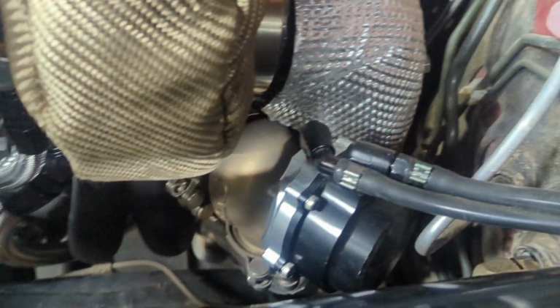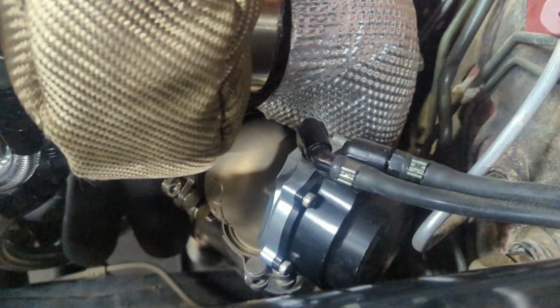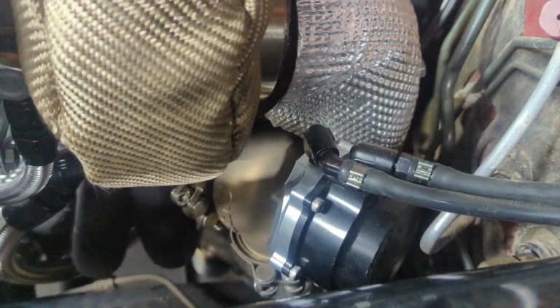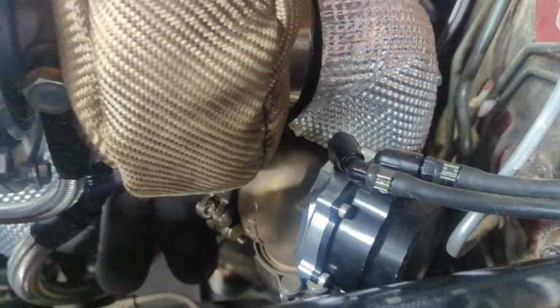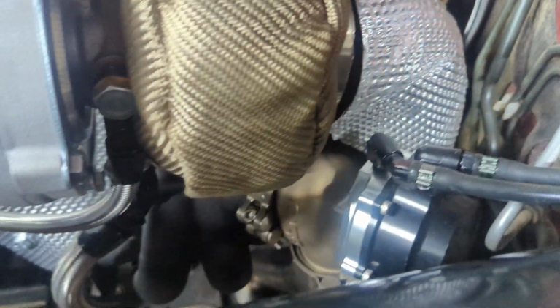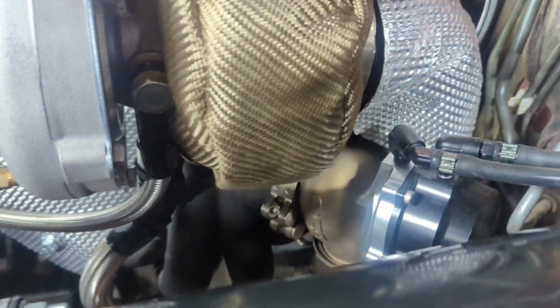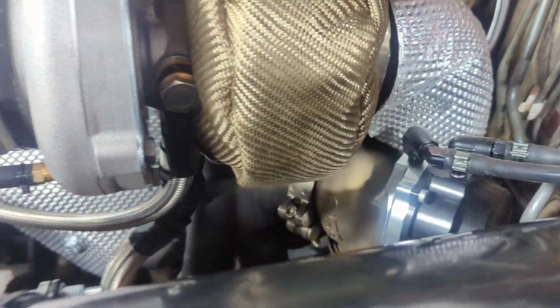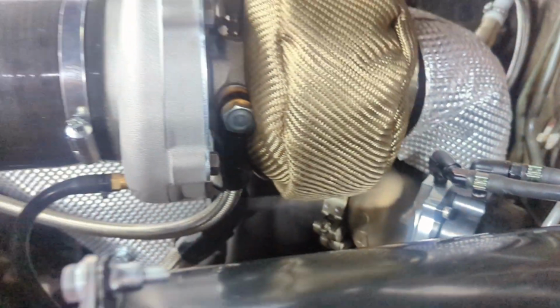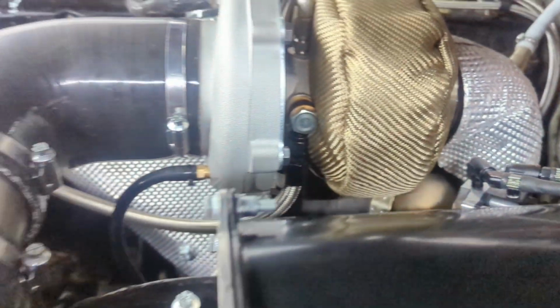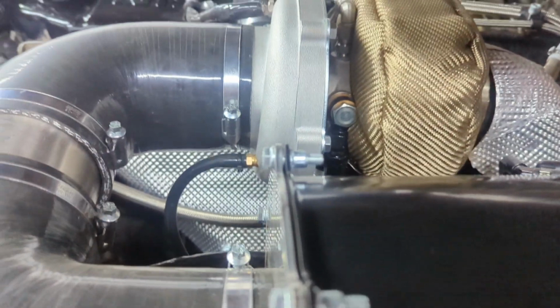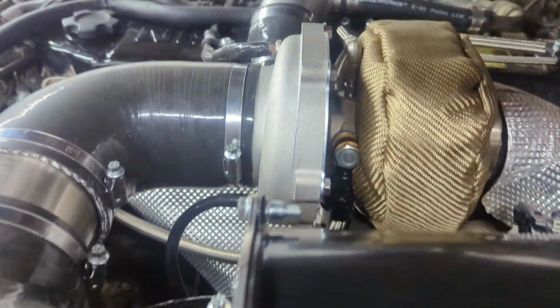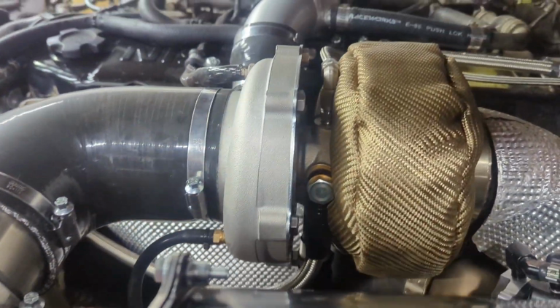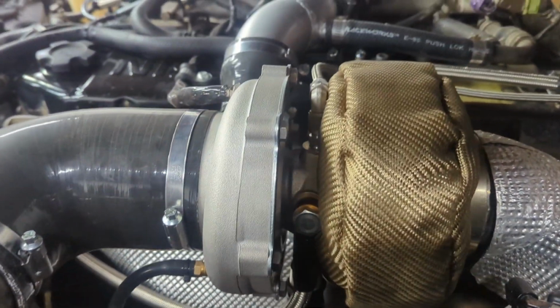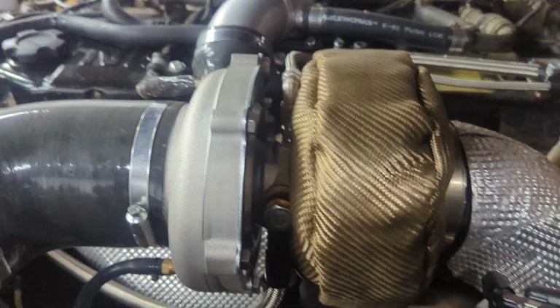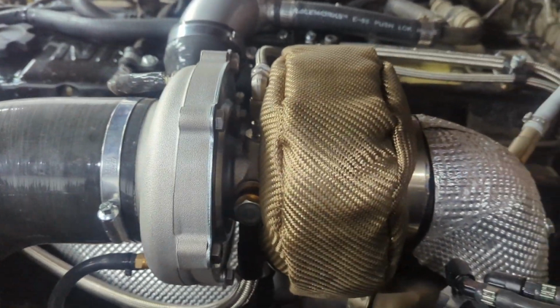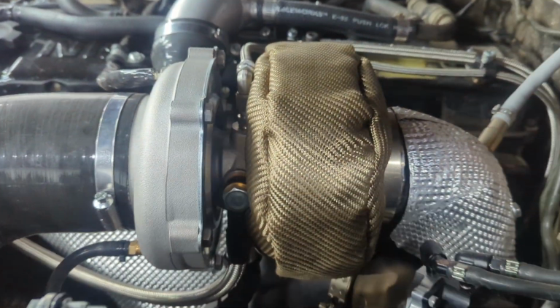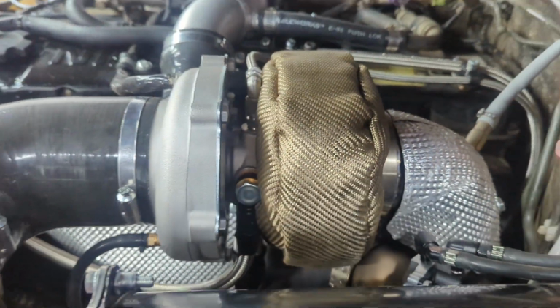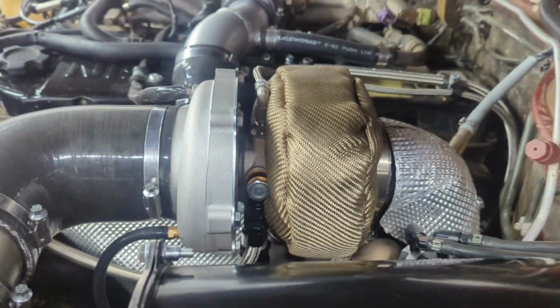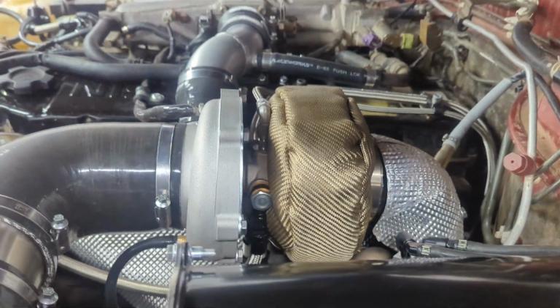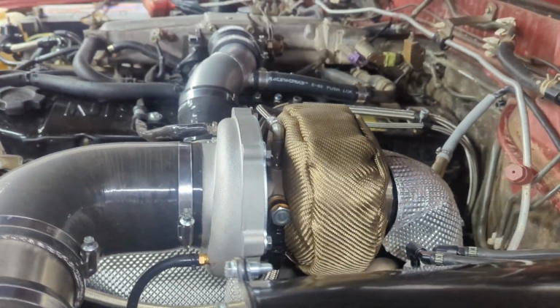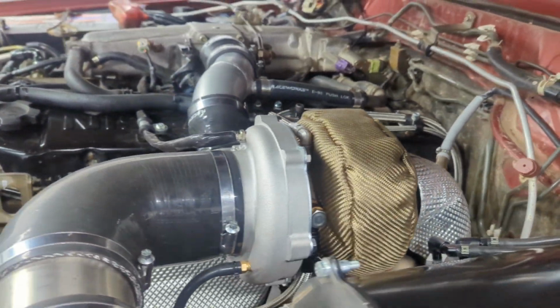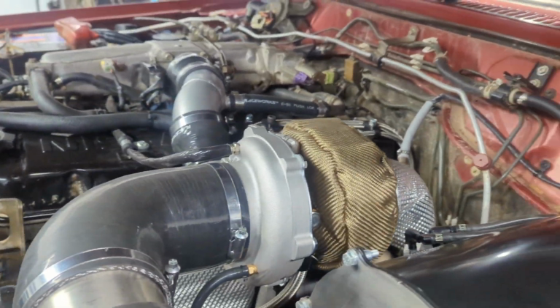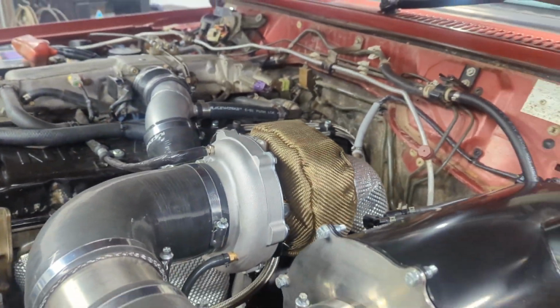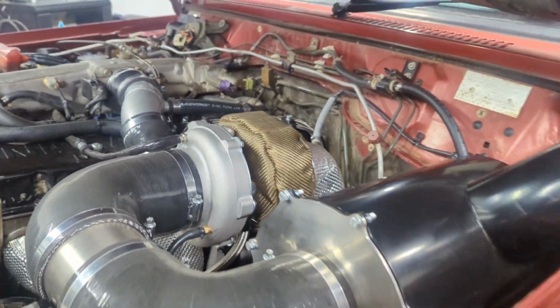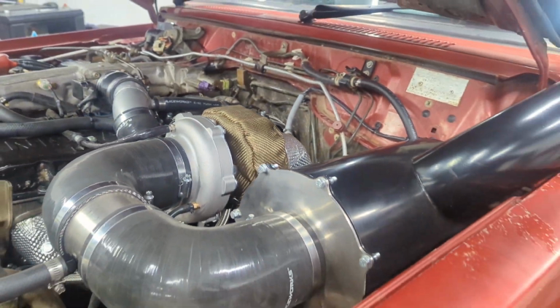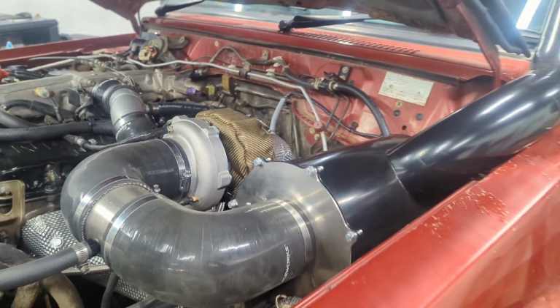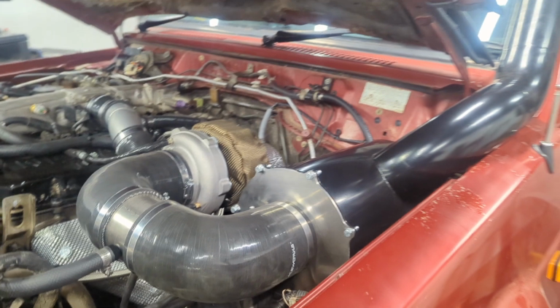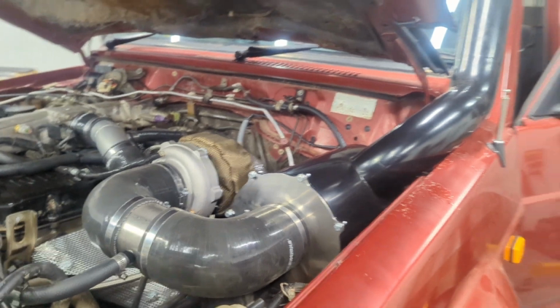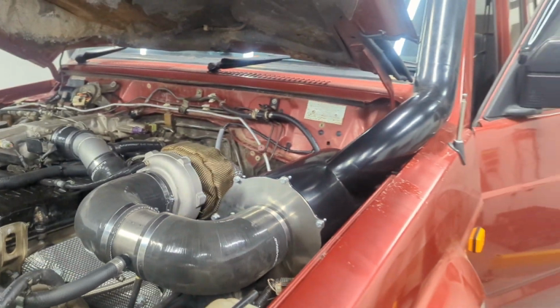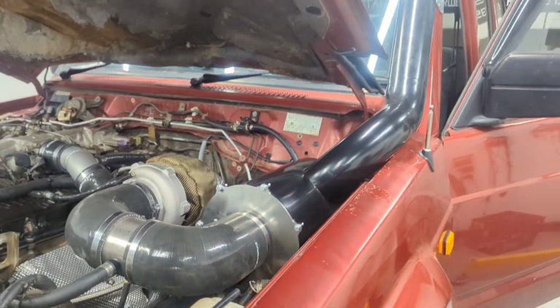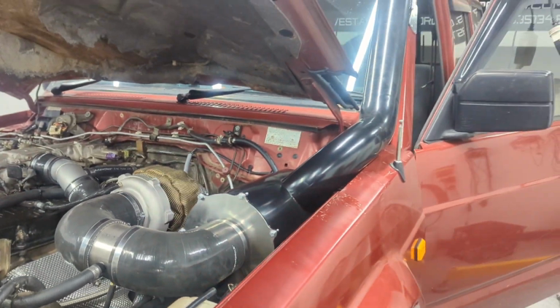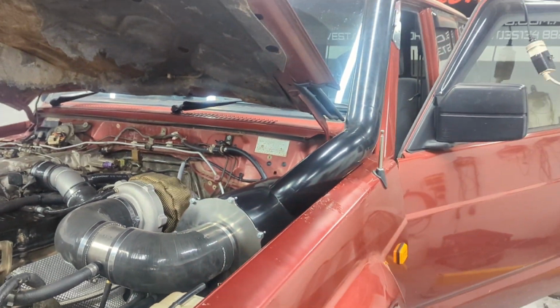GFB wastegate in there, 6 Boost manifold, and this is a Hypergear turbocharger, and a Patrol Doctor snorkel.